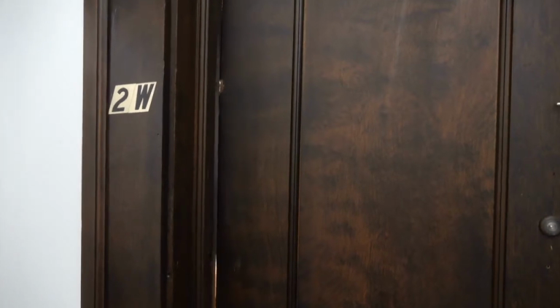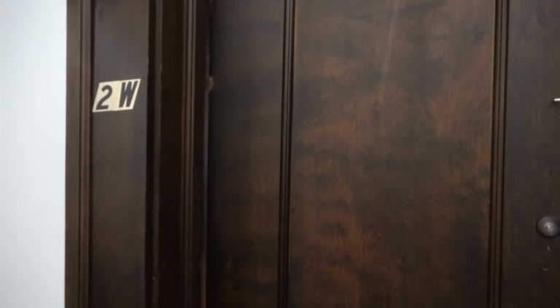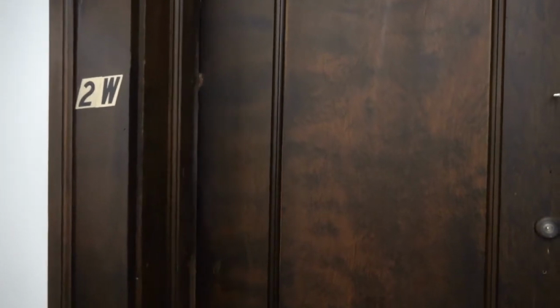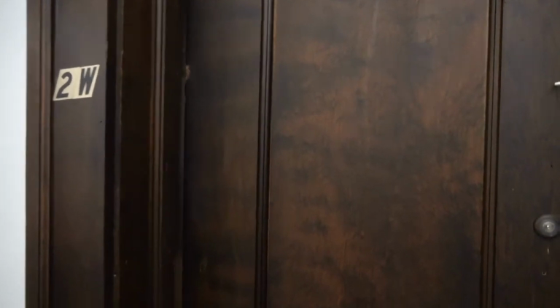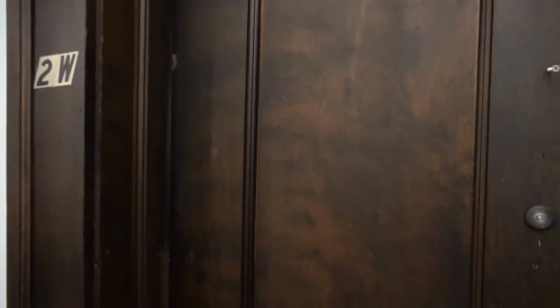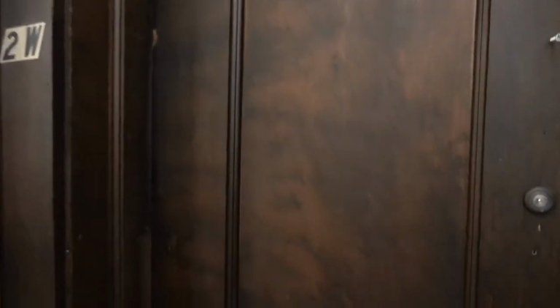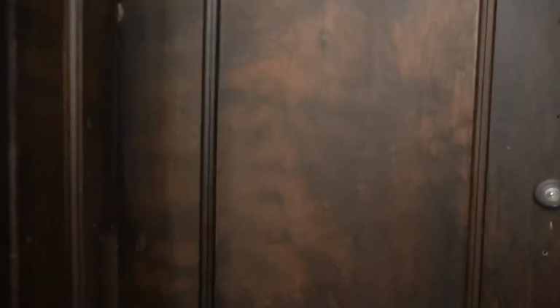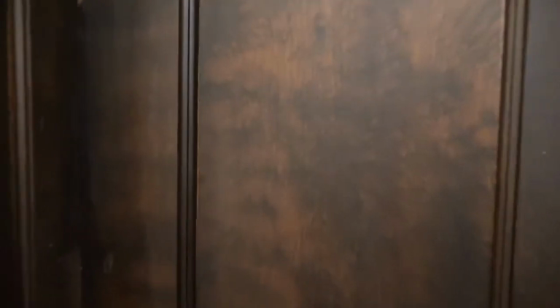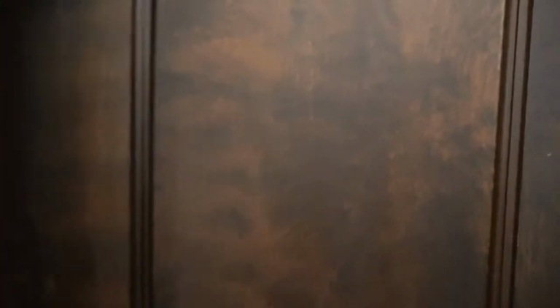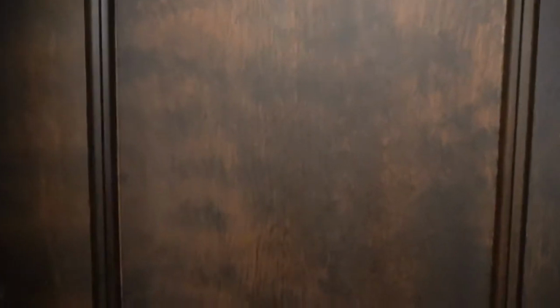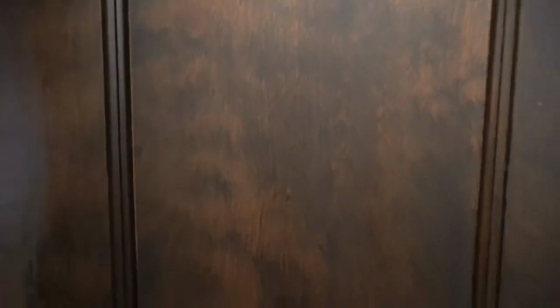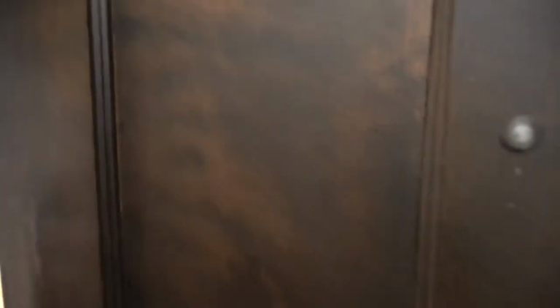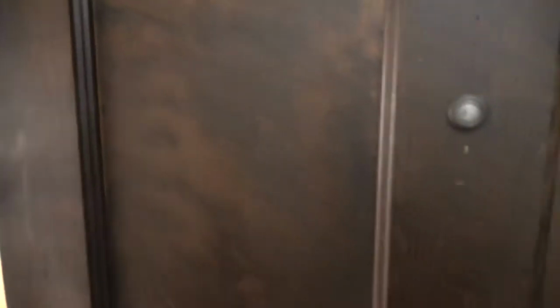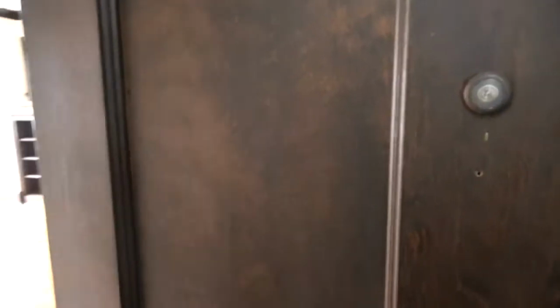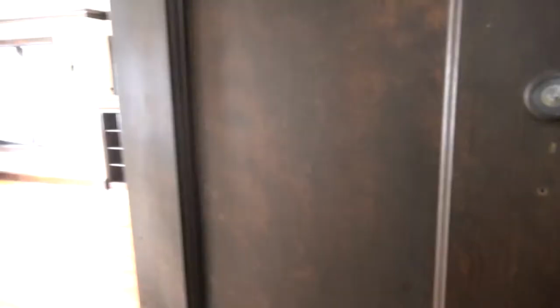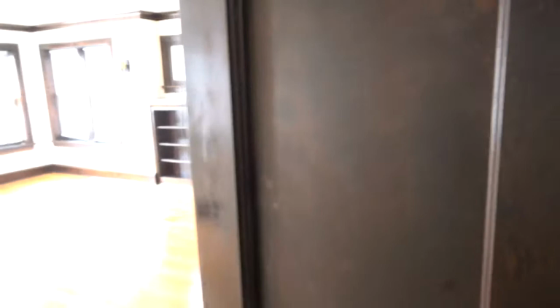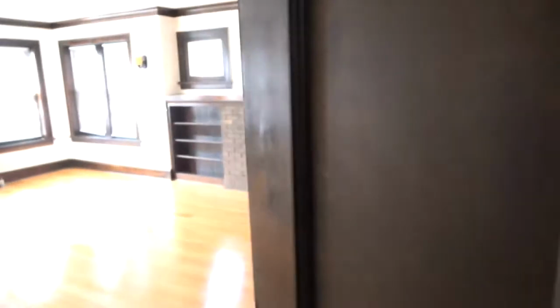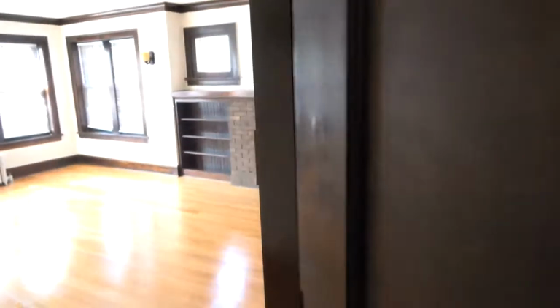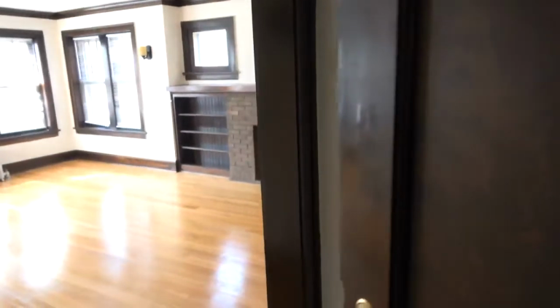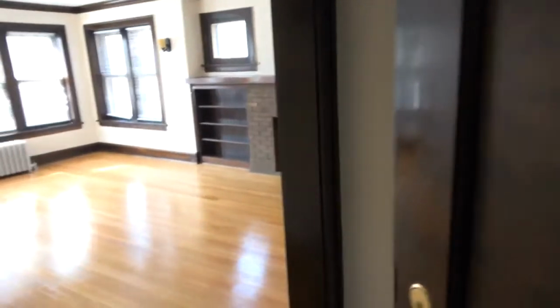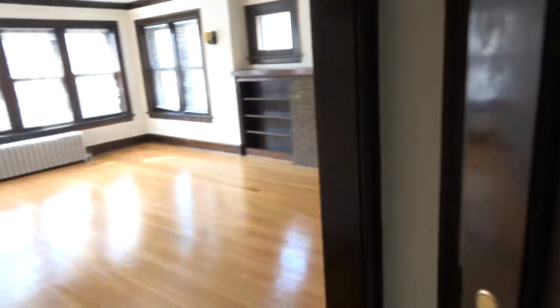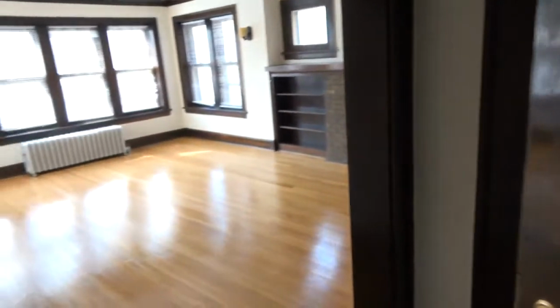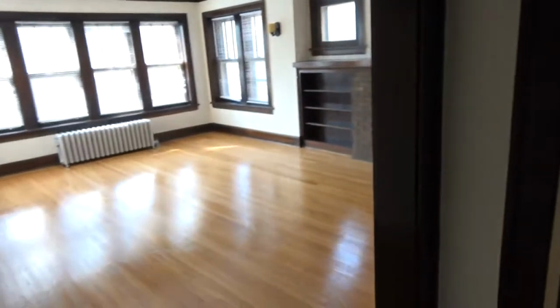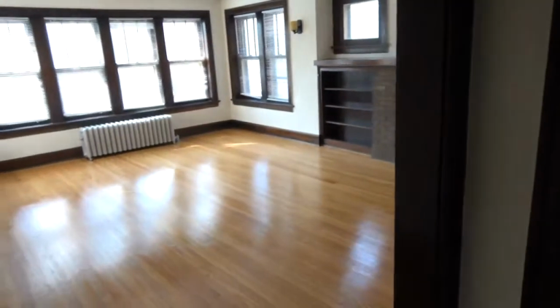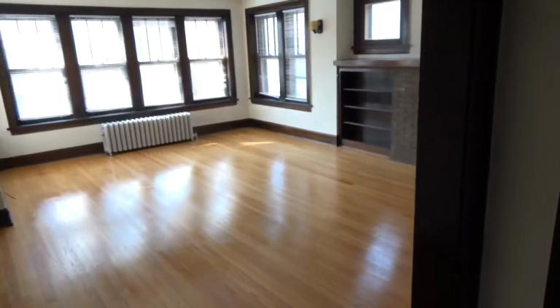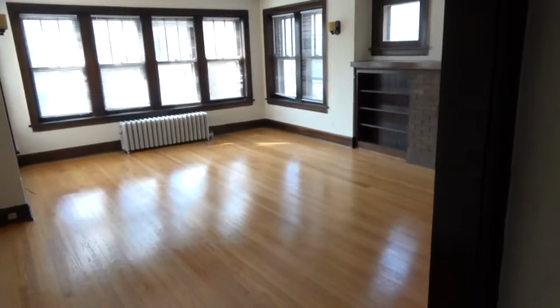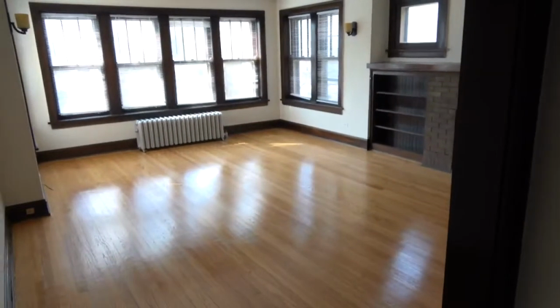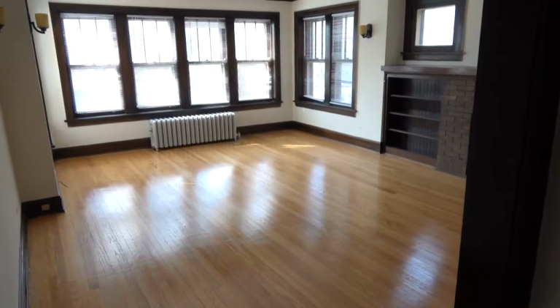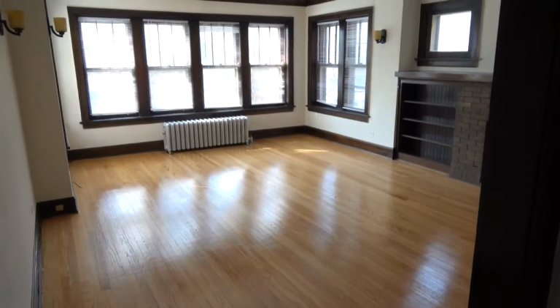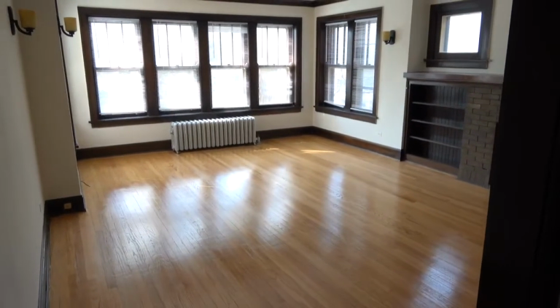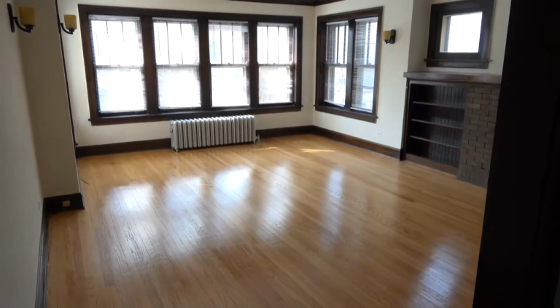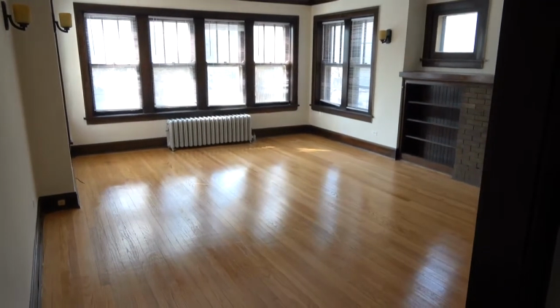Hi, this is Andy Scott with North Shore Apartments and Condos. We're walking into a big one-bedroom at 915 Greenleaf, number 2 West.